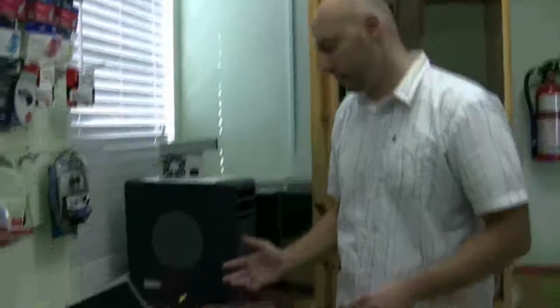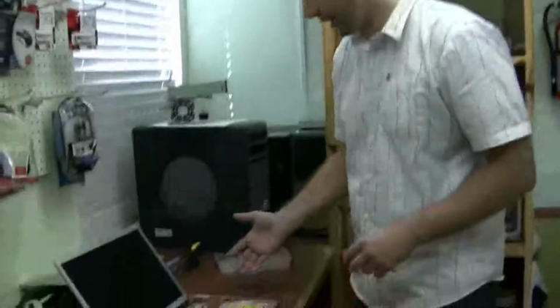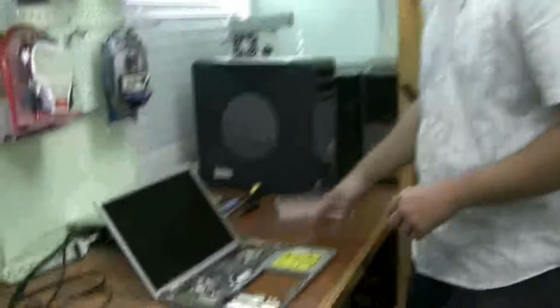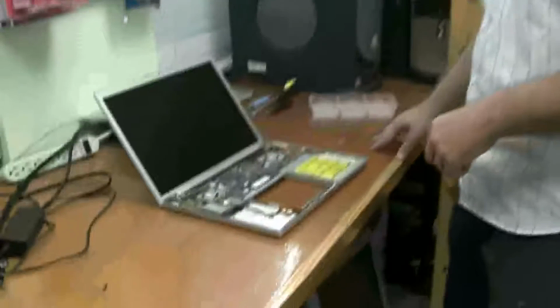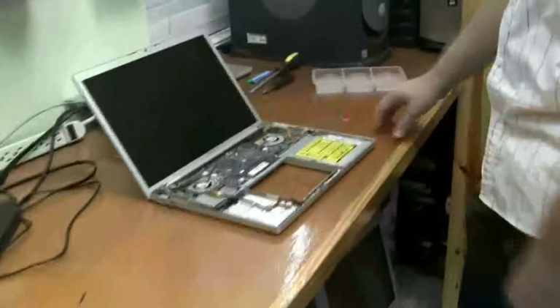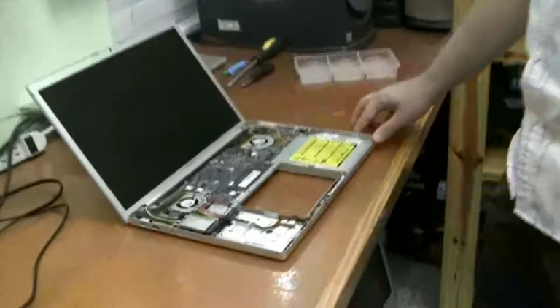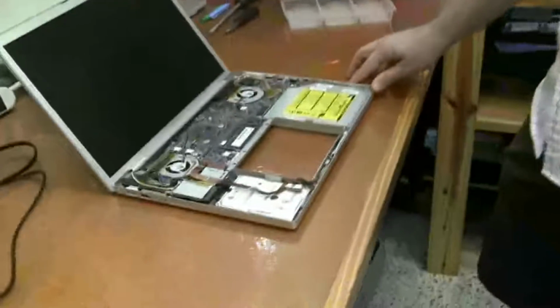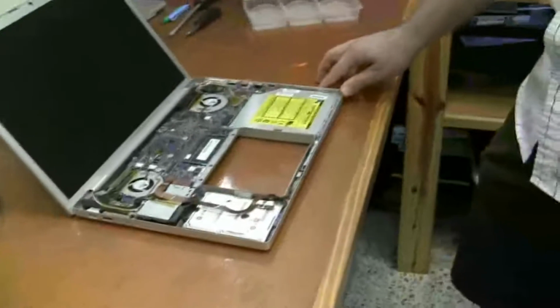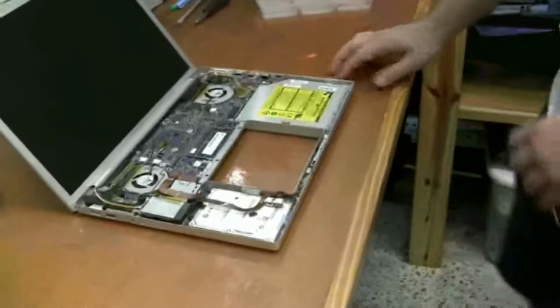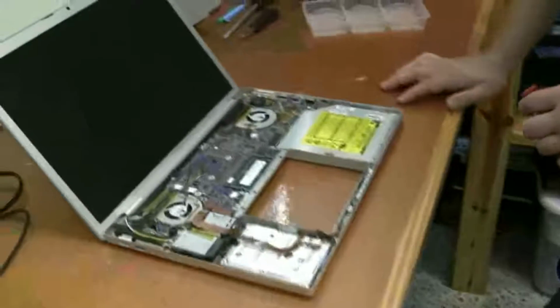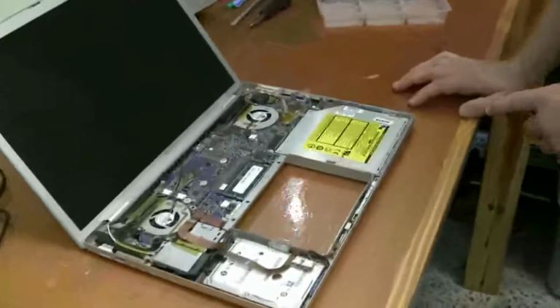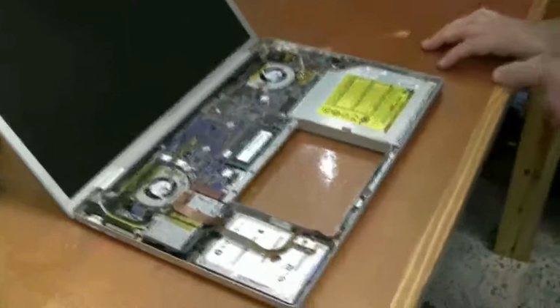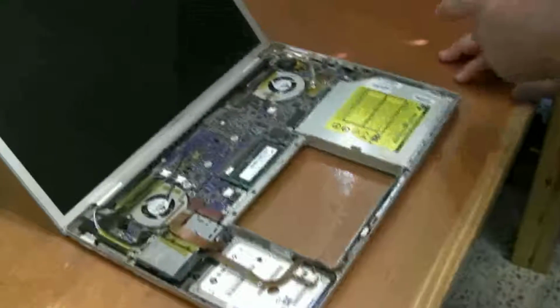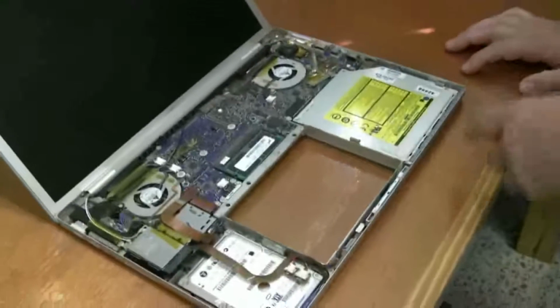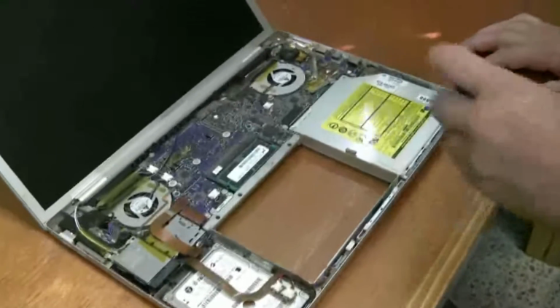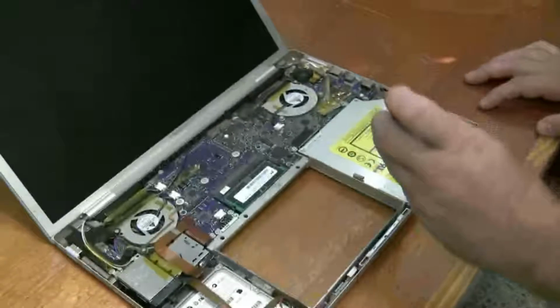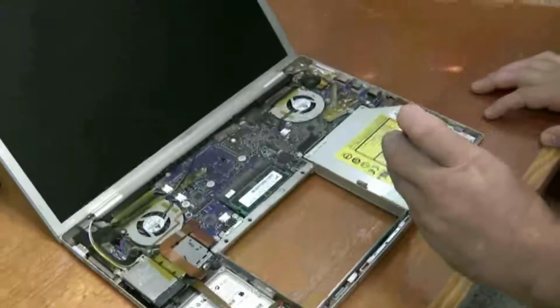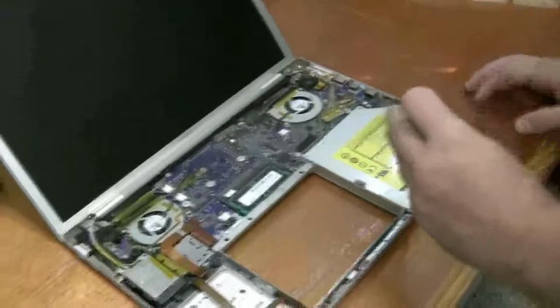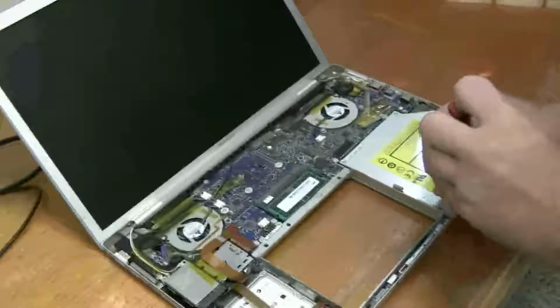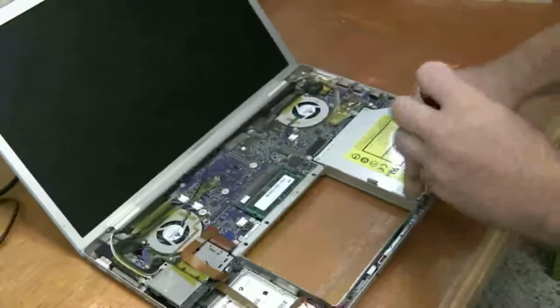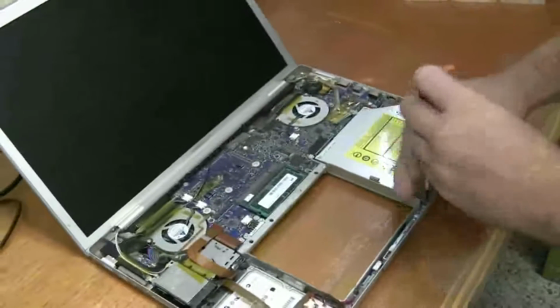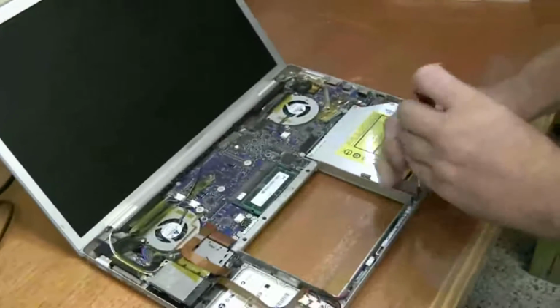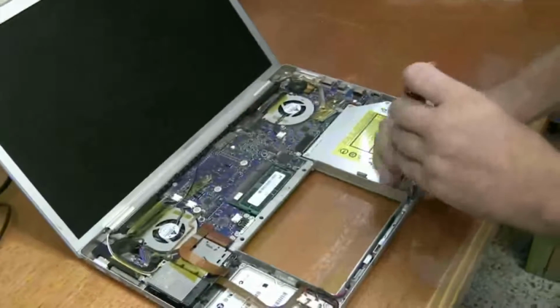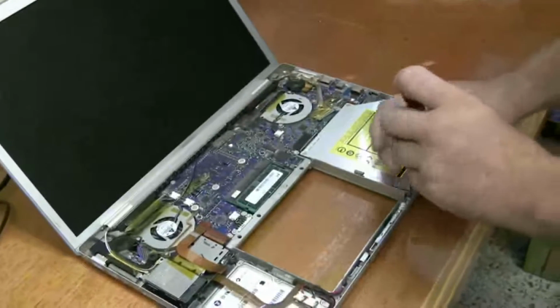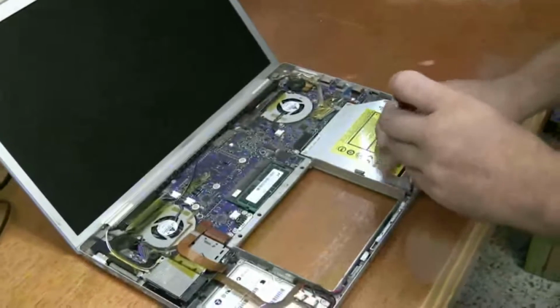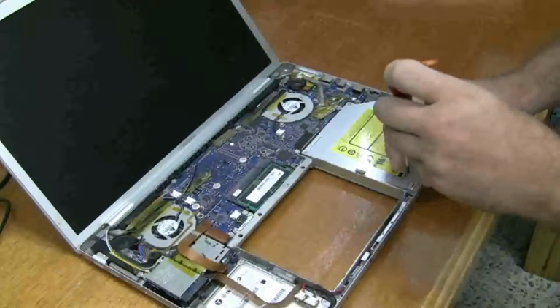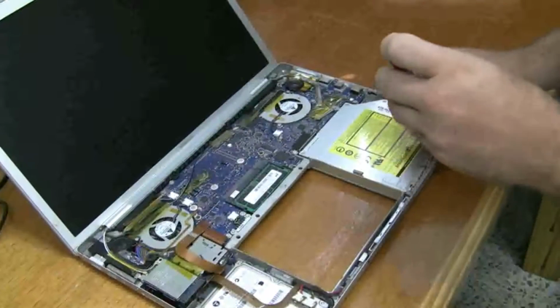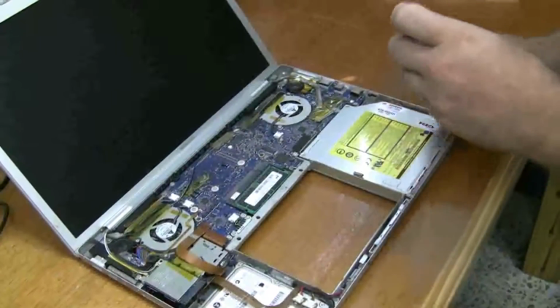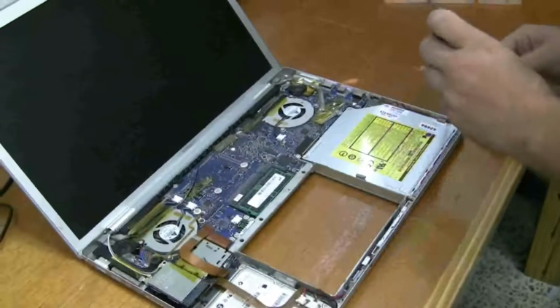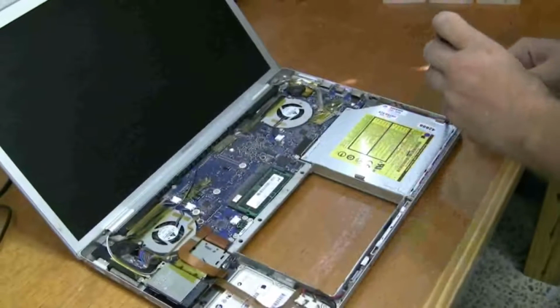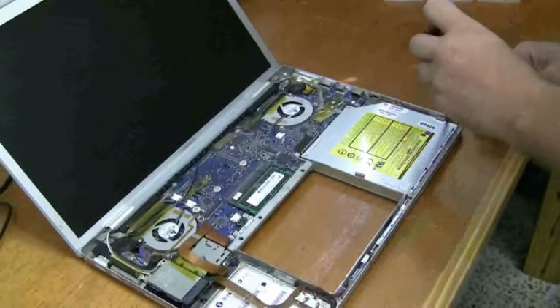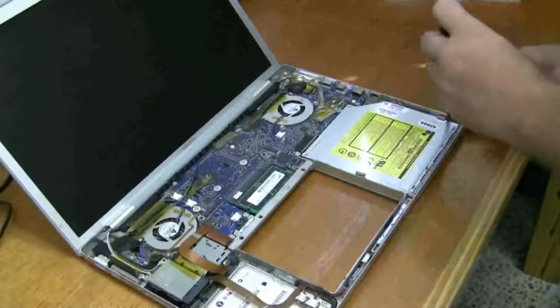By now you should already have the top case off, and it should look something like this. The DVD player is only held in by three screws. You're really going to need a Torx 6 screwdriver for this, because pretty much every screw is not Phillips — it's all Torx.